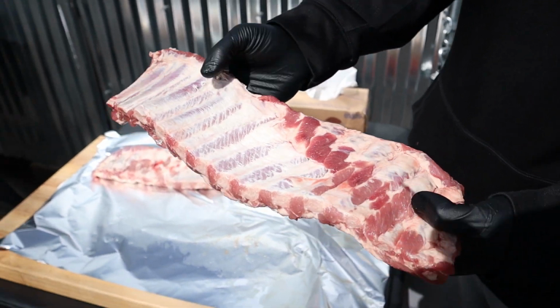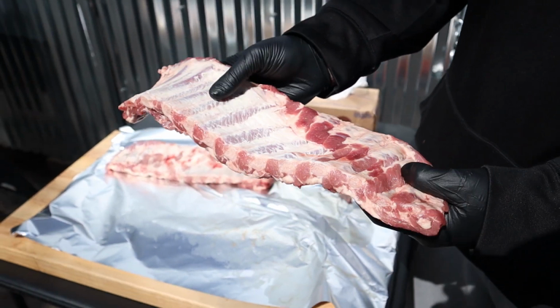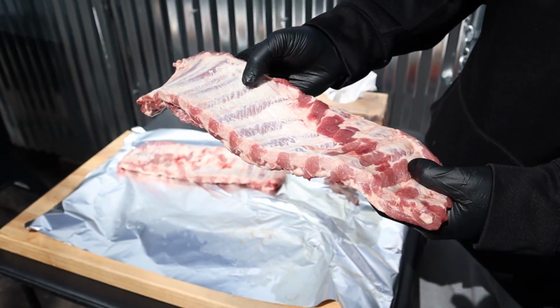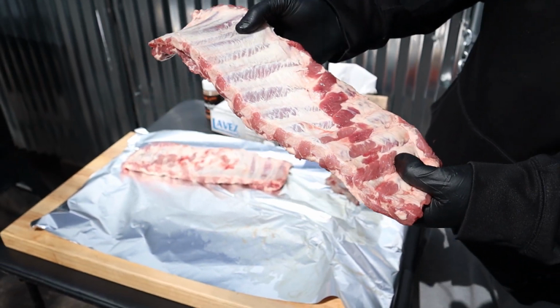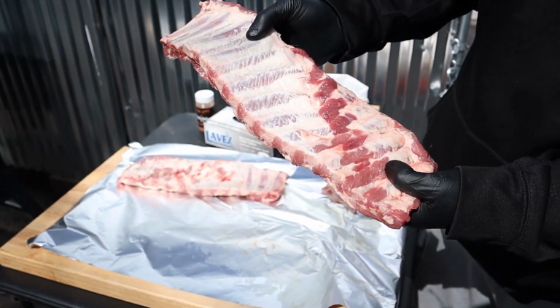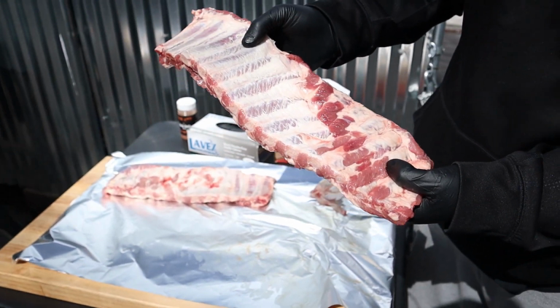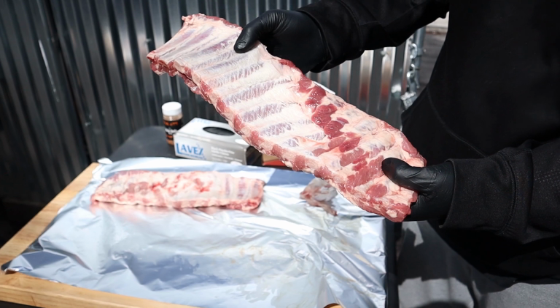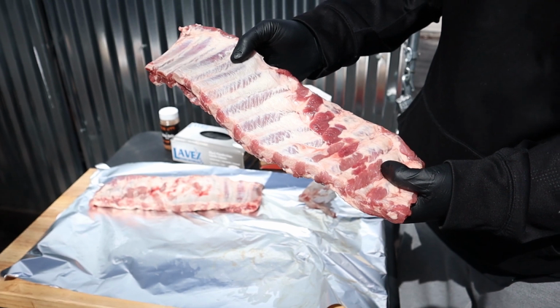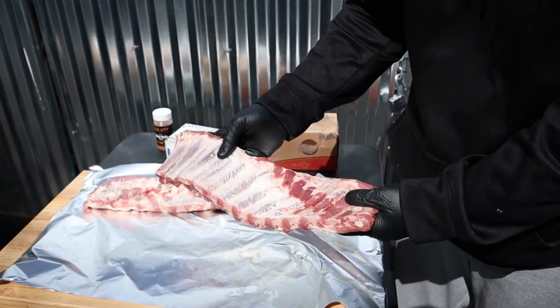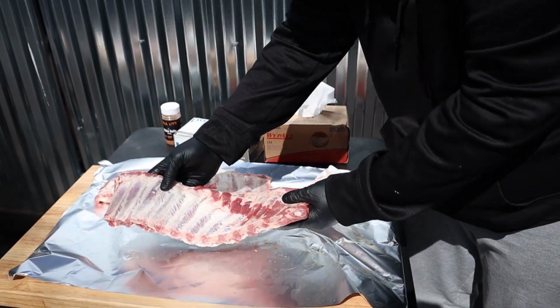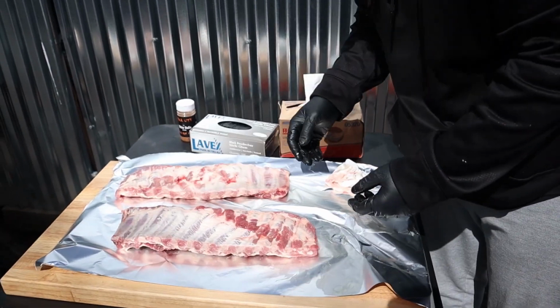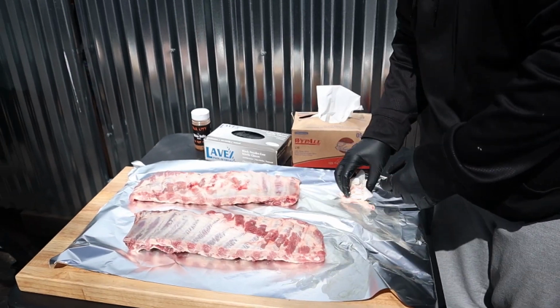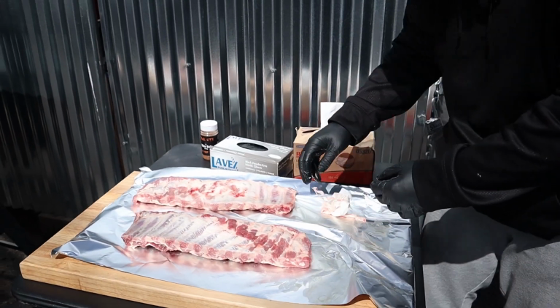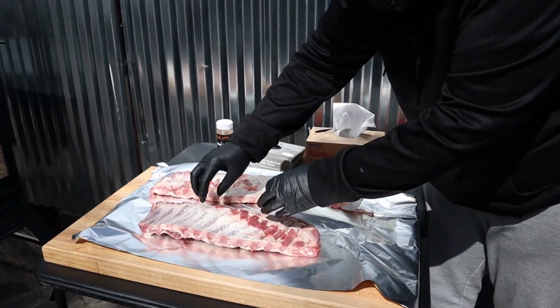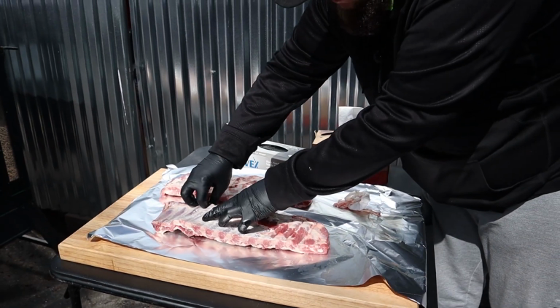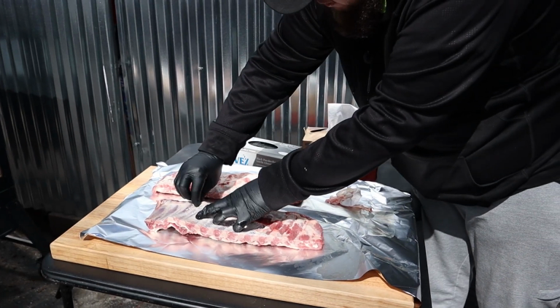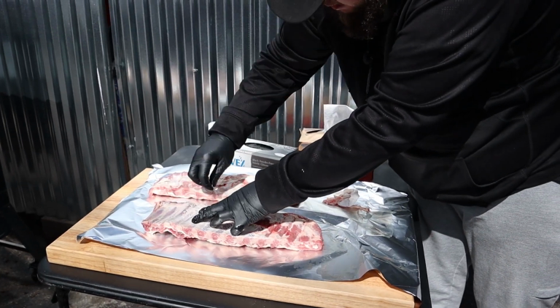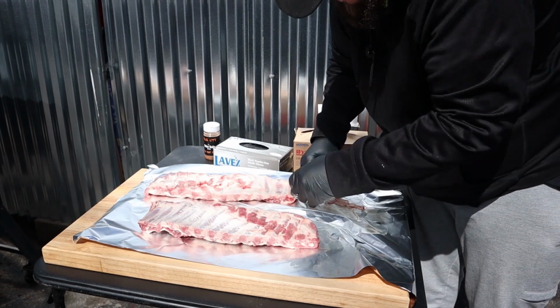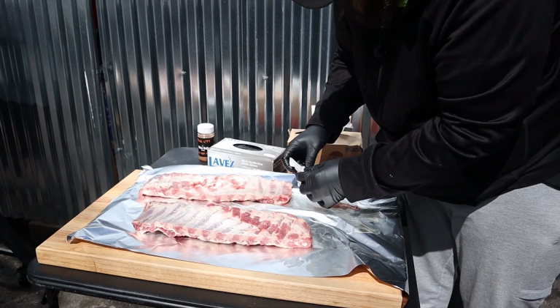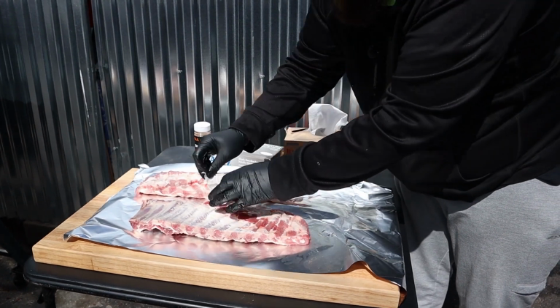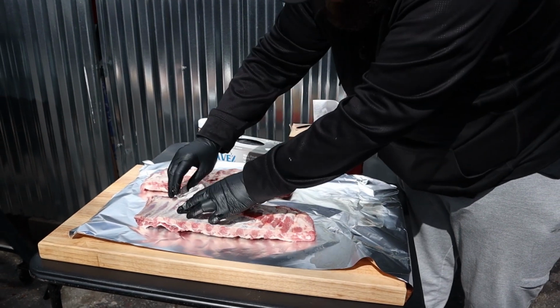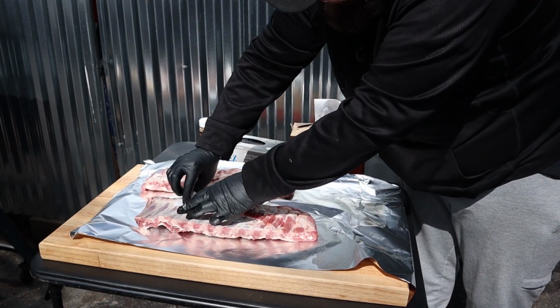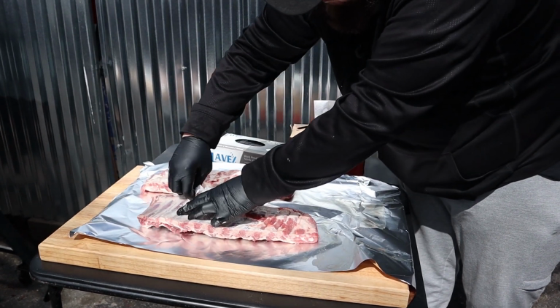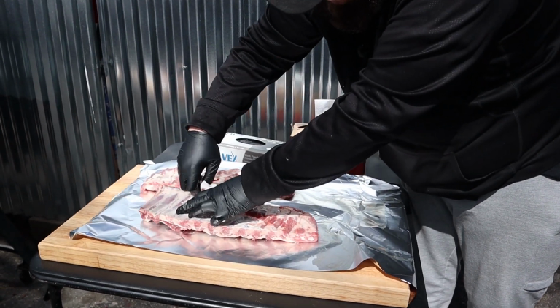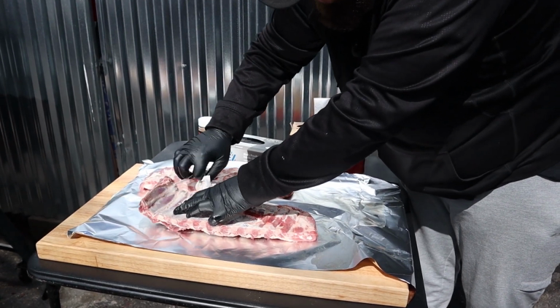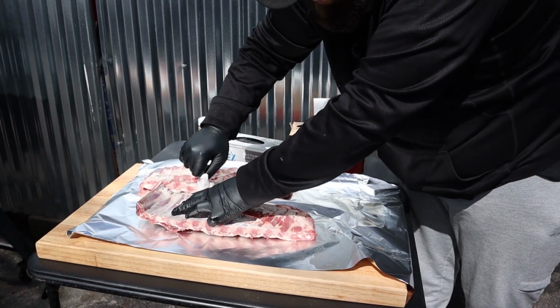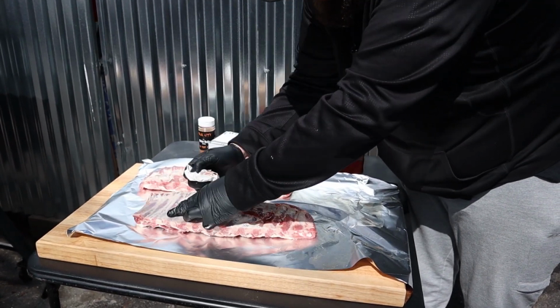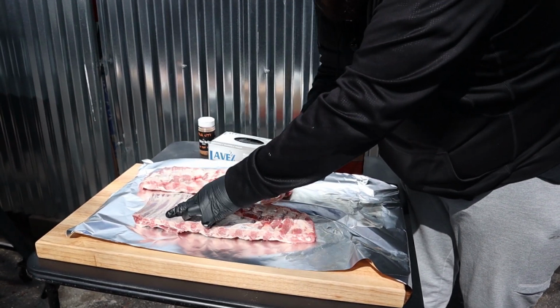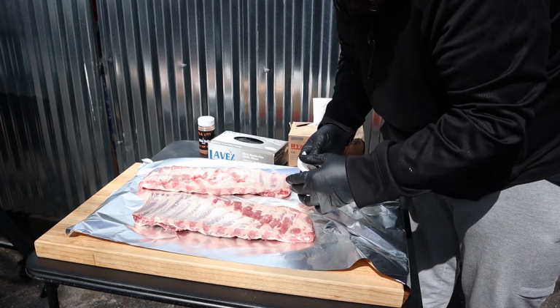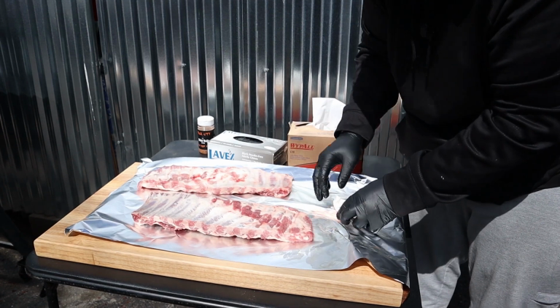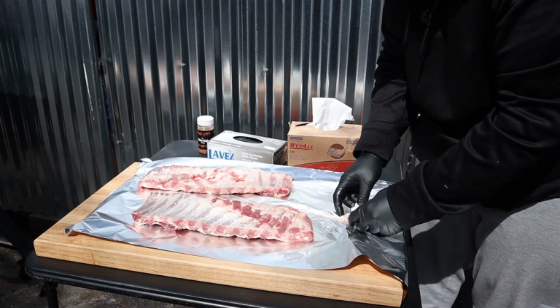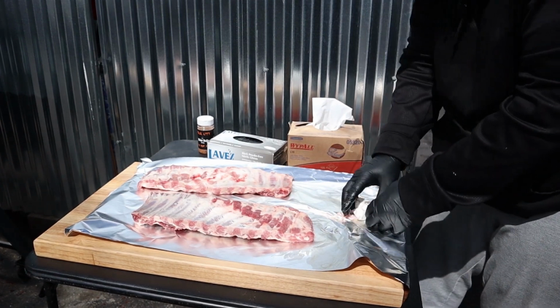And you should be left with that — it kind of reveals the meat under there and you know it's off. Come back and get that little remnant here. You want to get all of it off, guys. It matters. Now you move on to the next one.